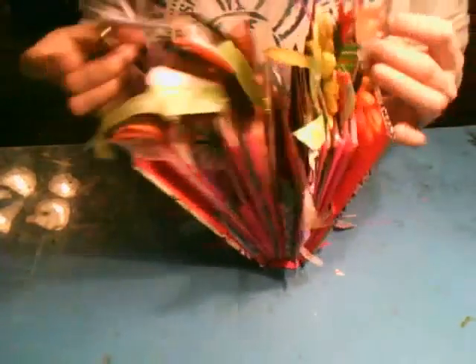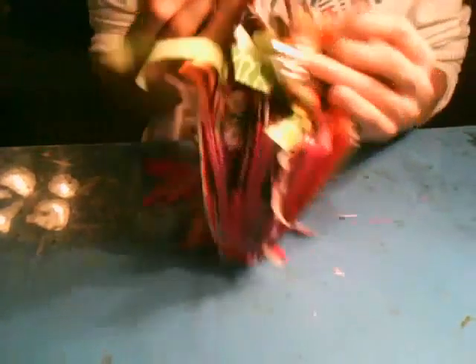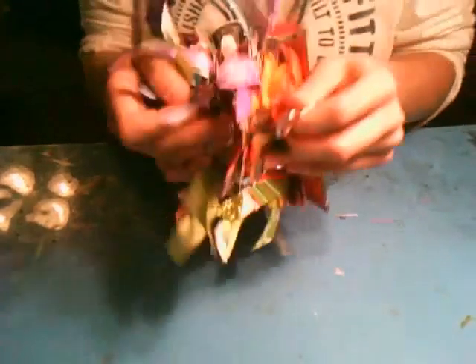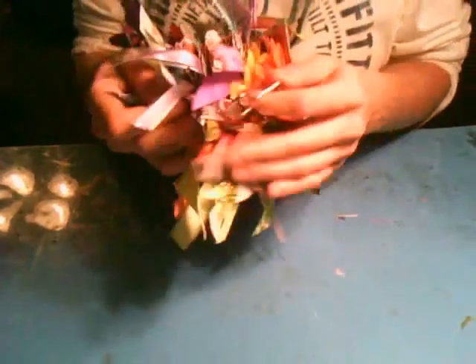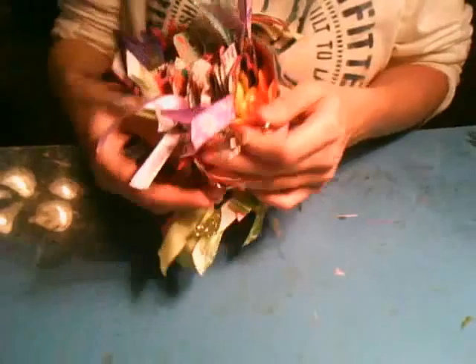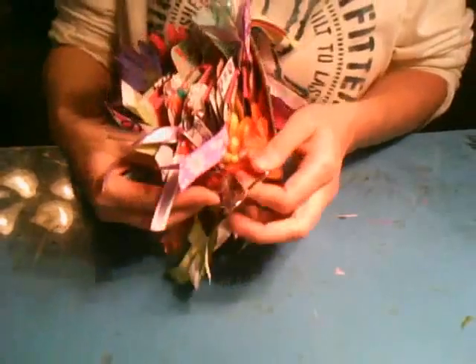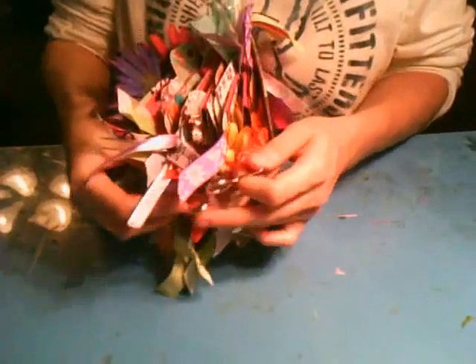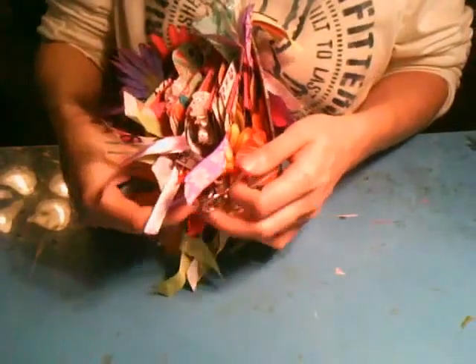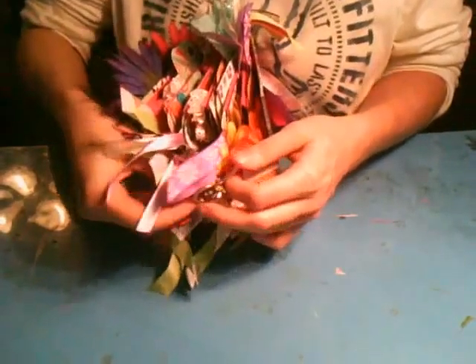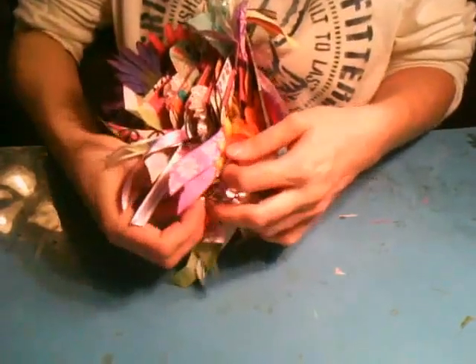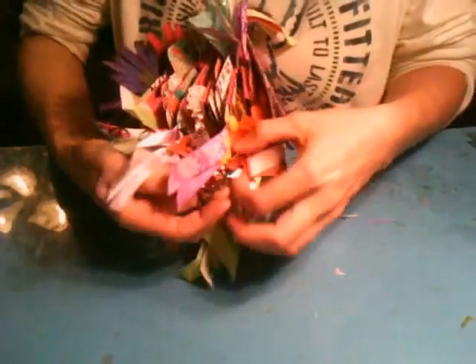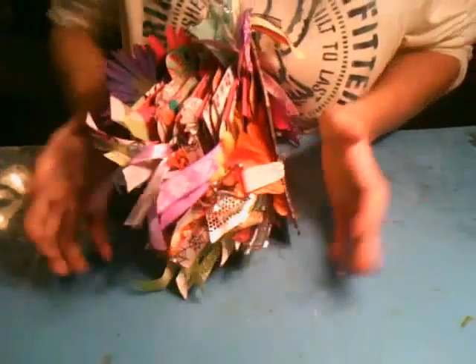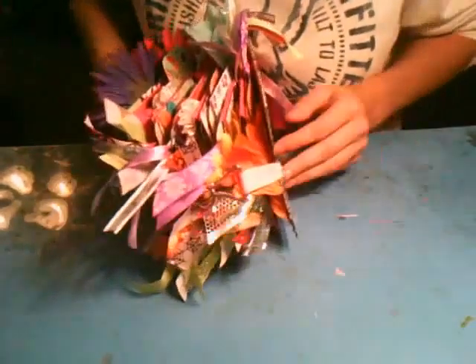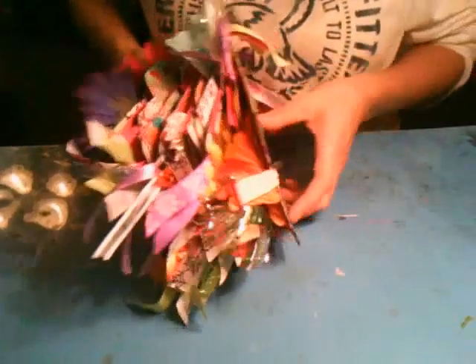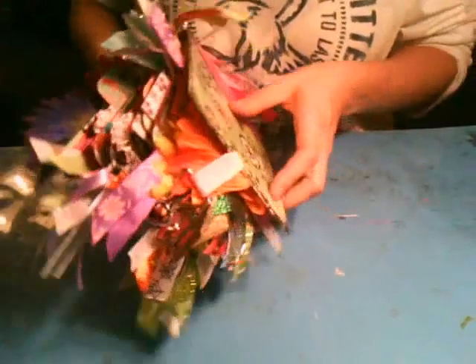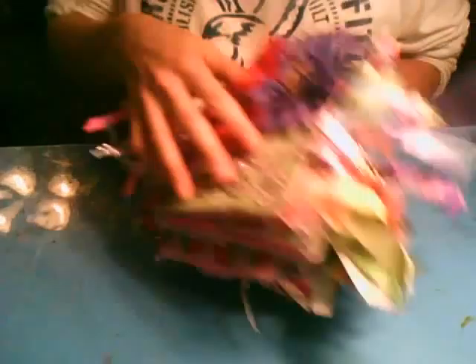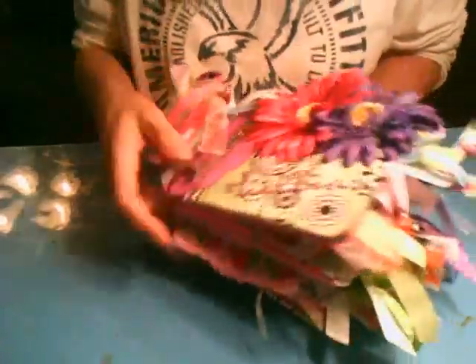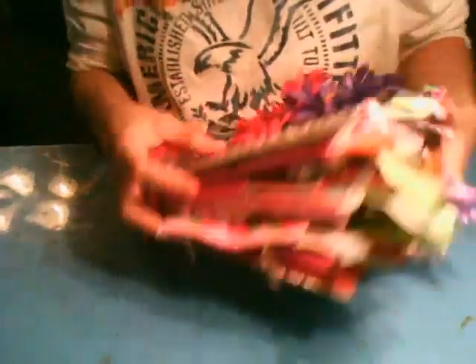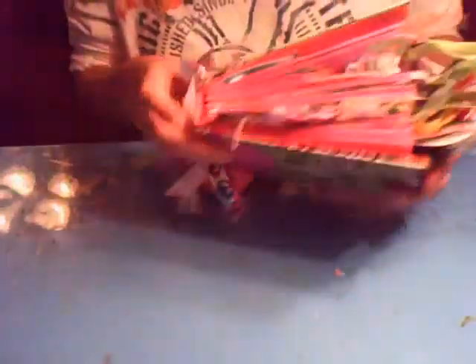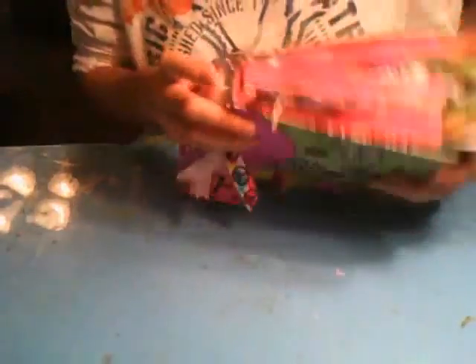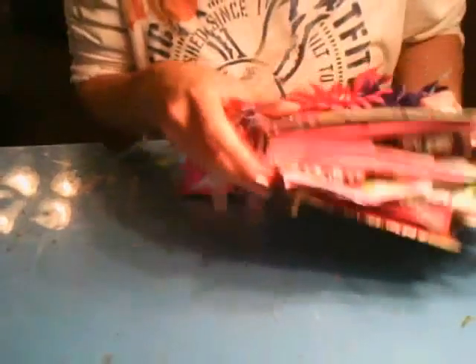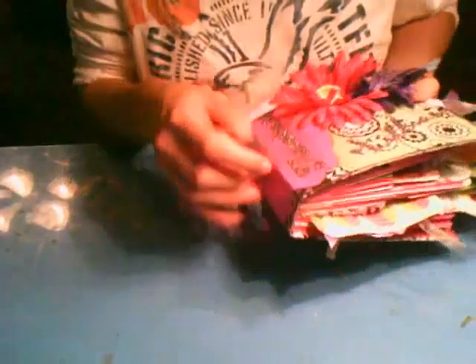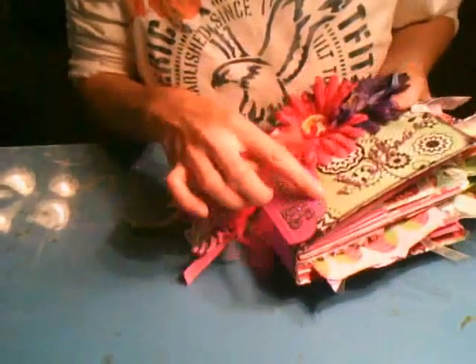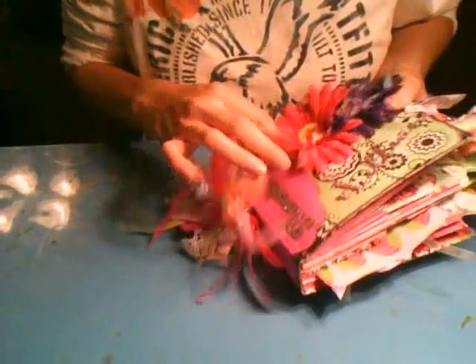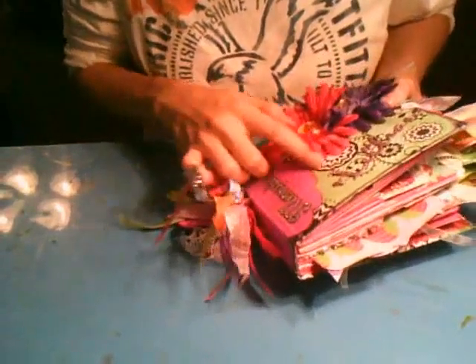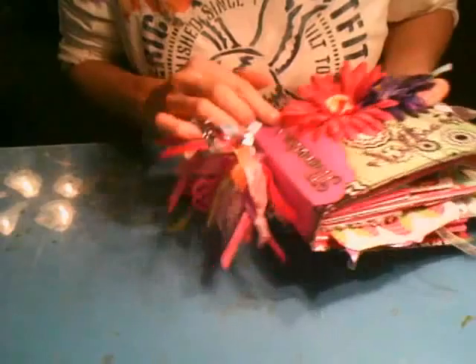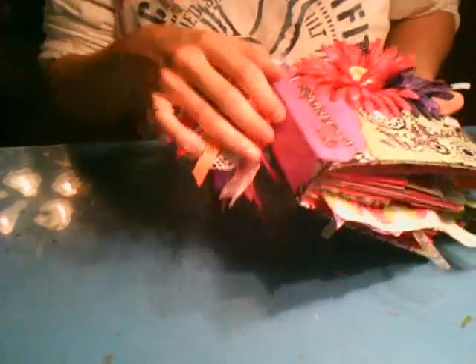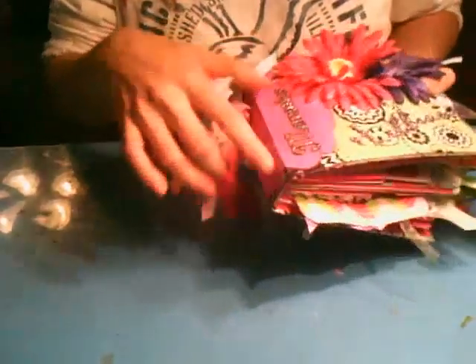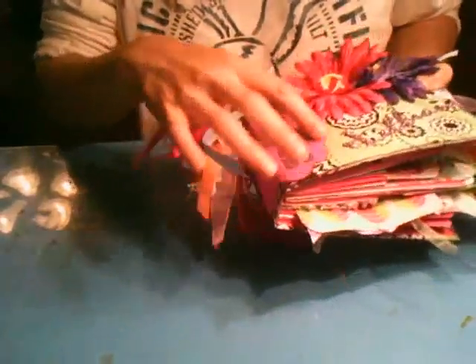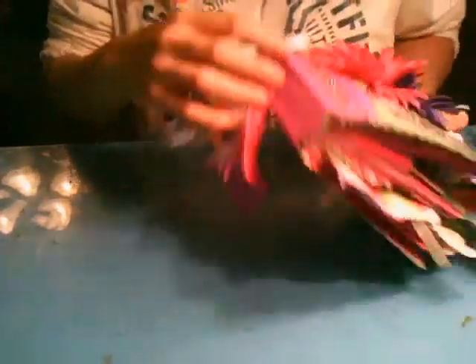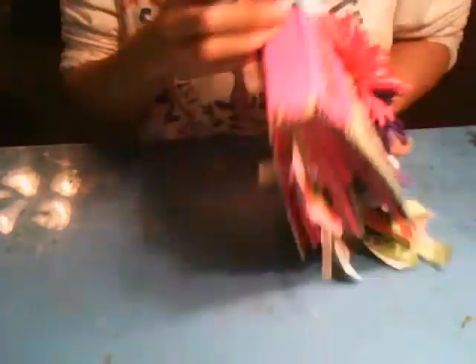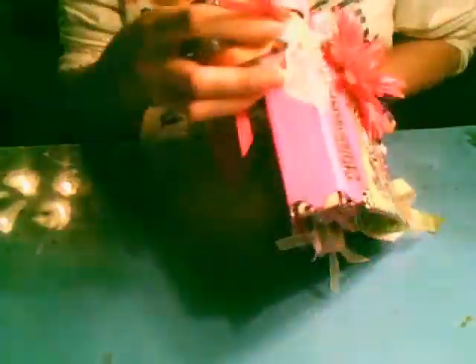By the way, the clasp — if you want to know, I just got it at Michael's in the sewing section. It's just one of those. And the binding — I did my normal bind and just did this little flourish thing.